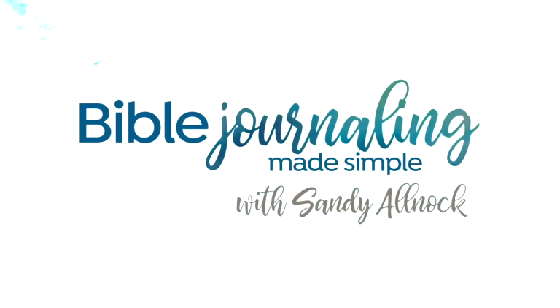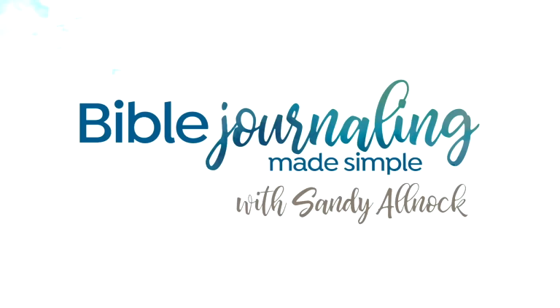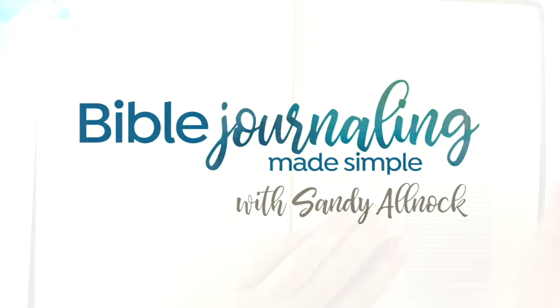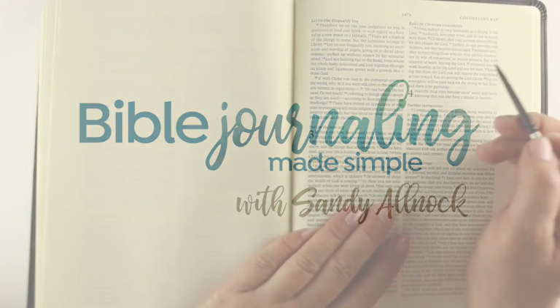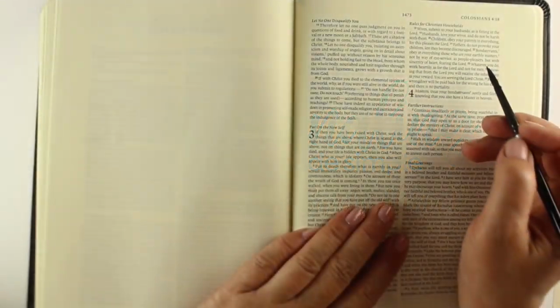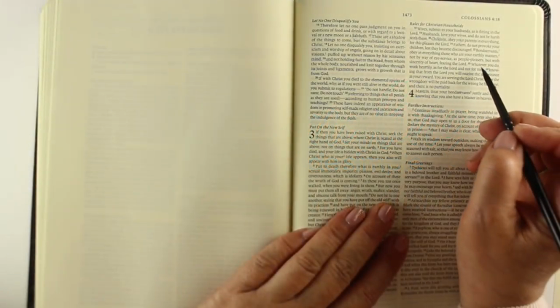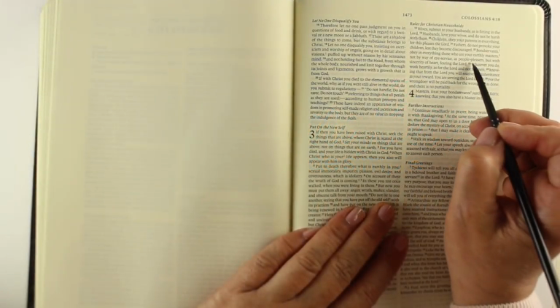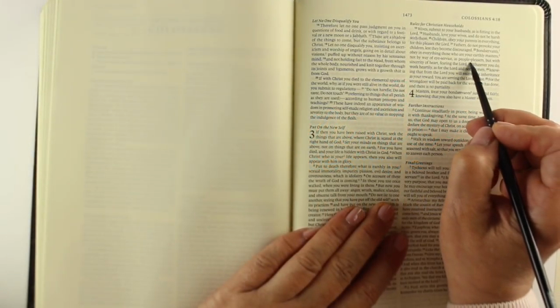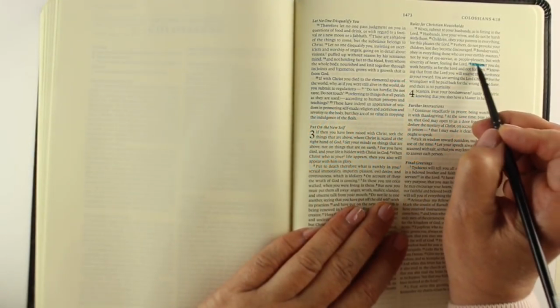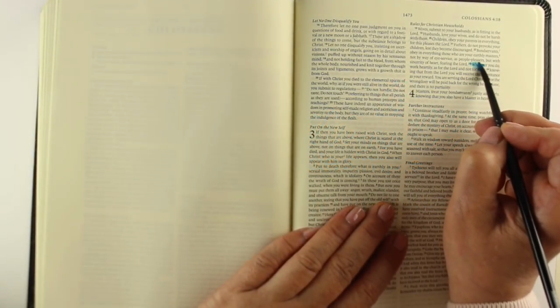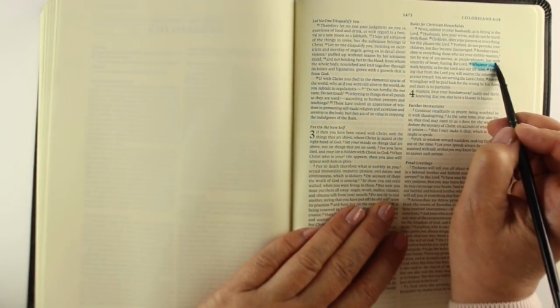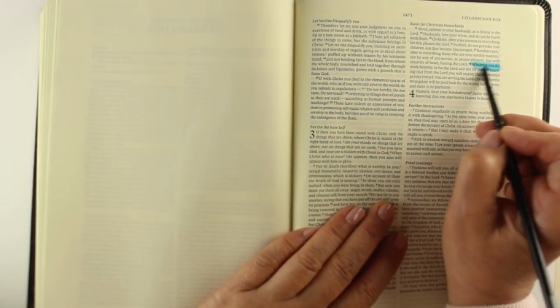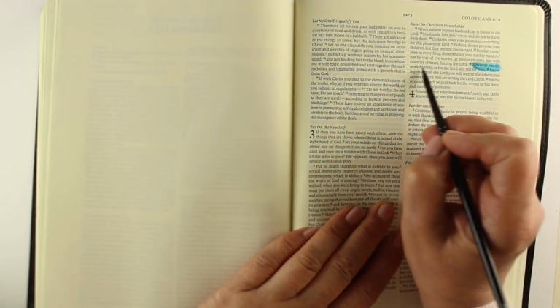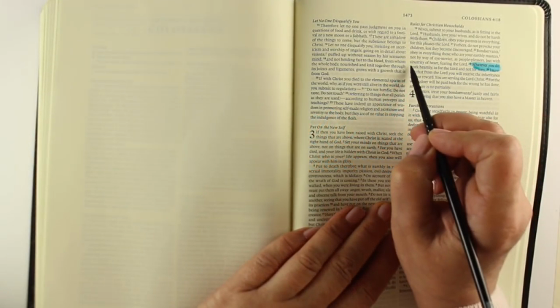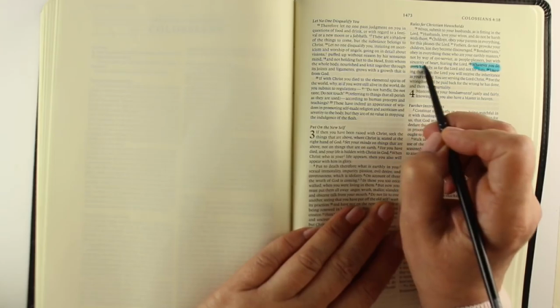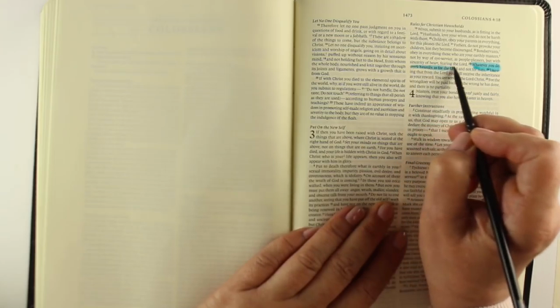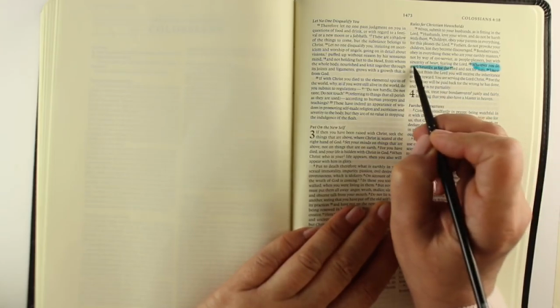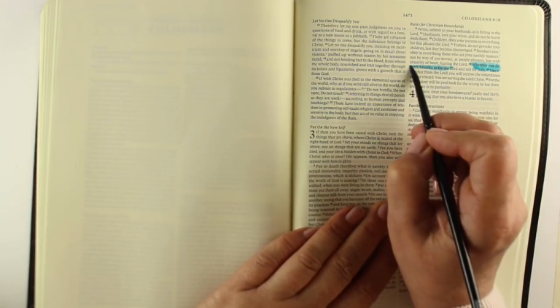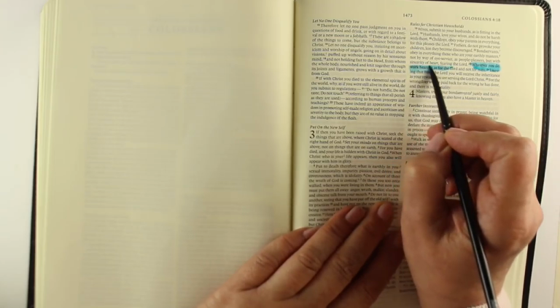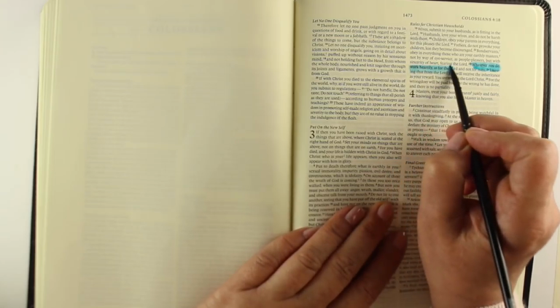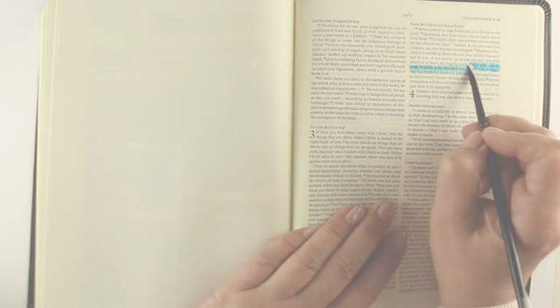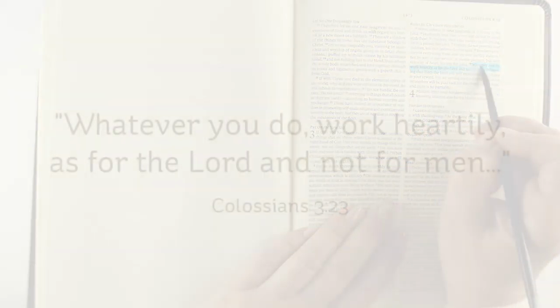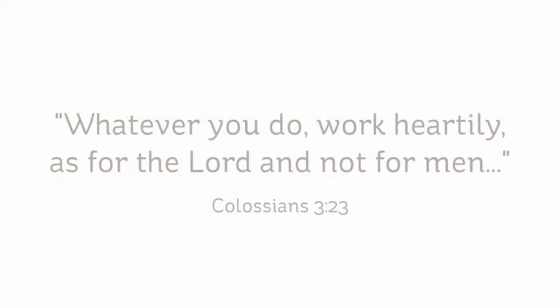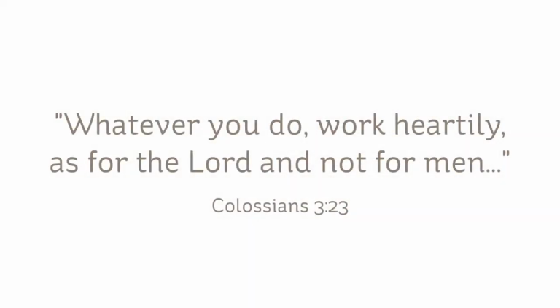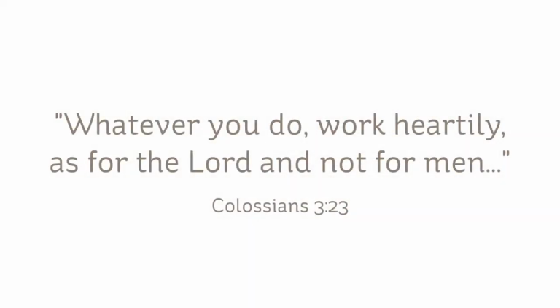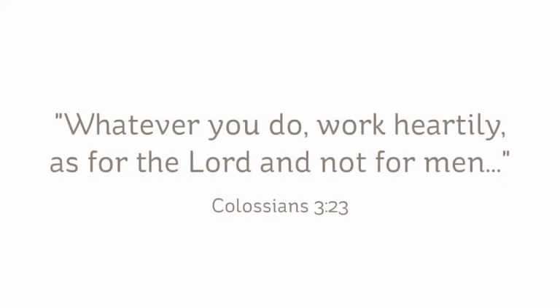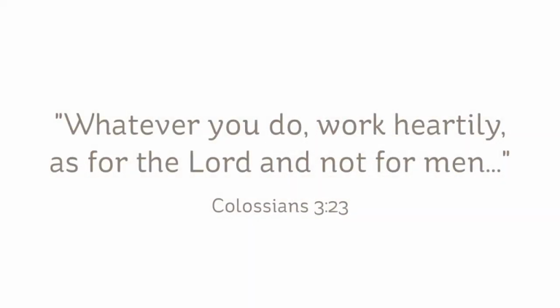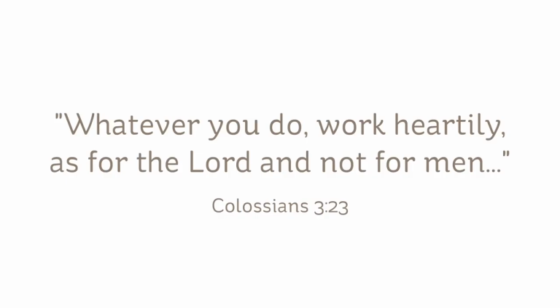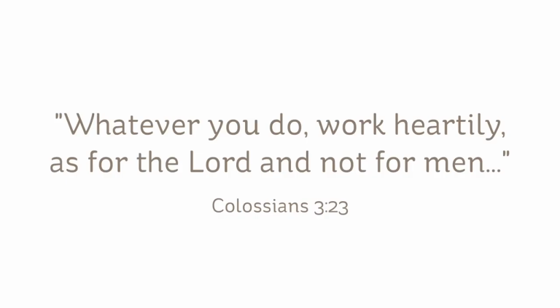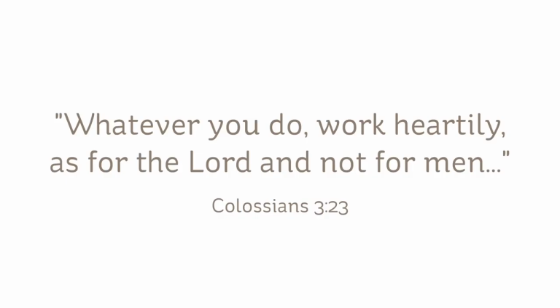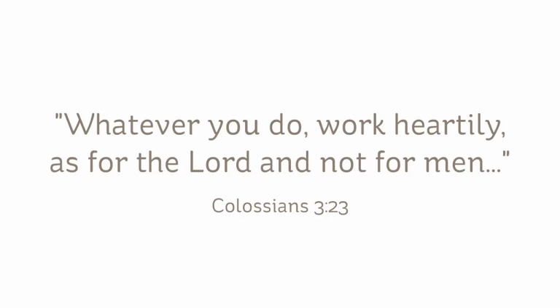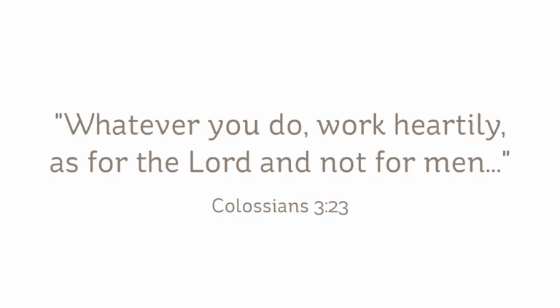Hi there, I'm Sandy Alnach, artist and Bible journaler. I want to share with you a rather special verse today from Colossians chapter 3: 'Whatever you do, work heartily as for the Lord and not for men.'